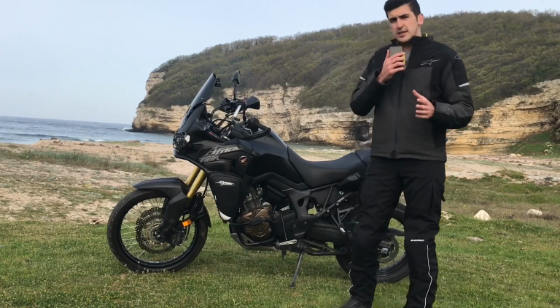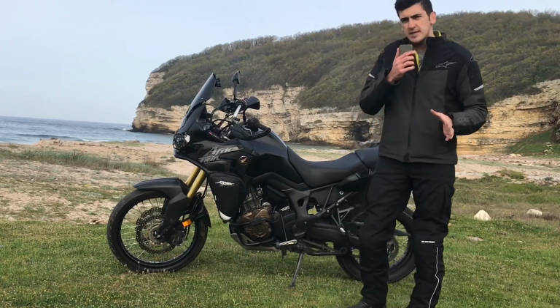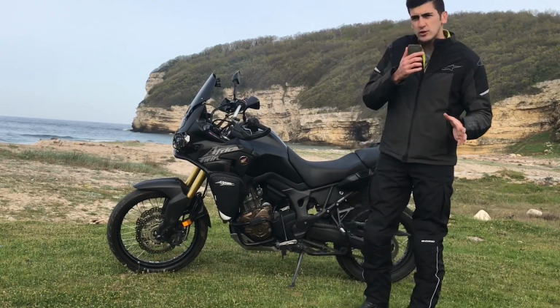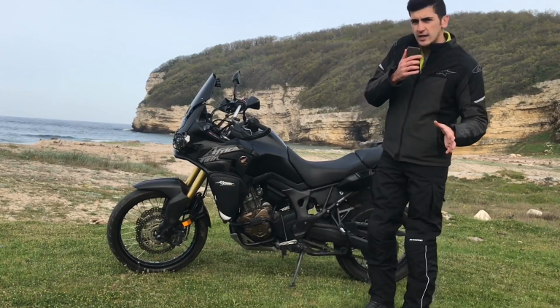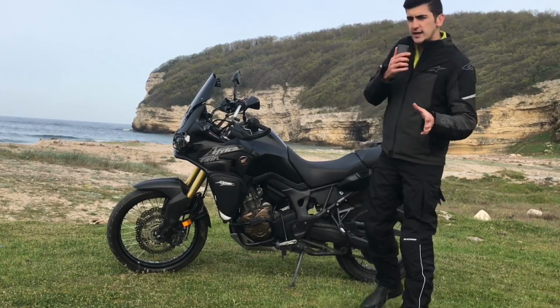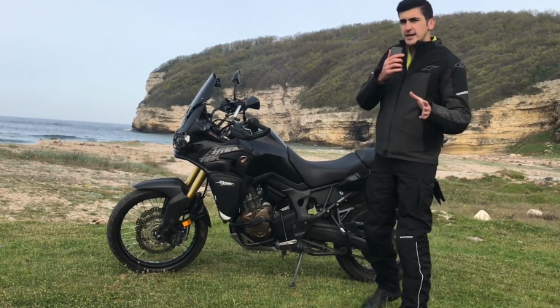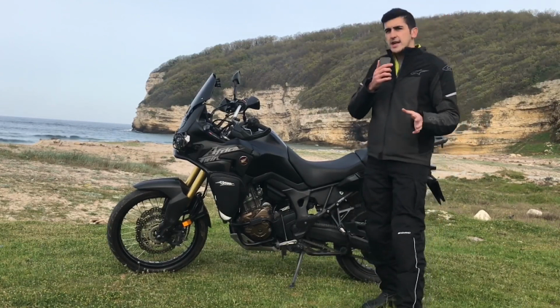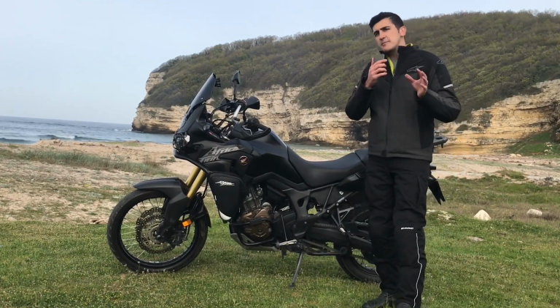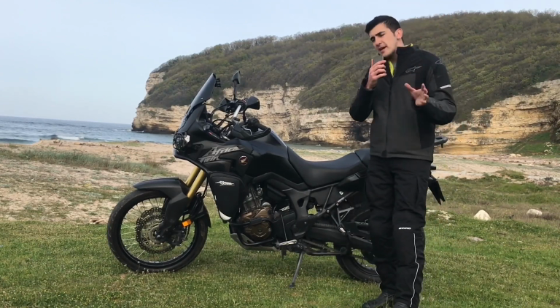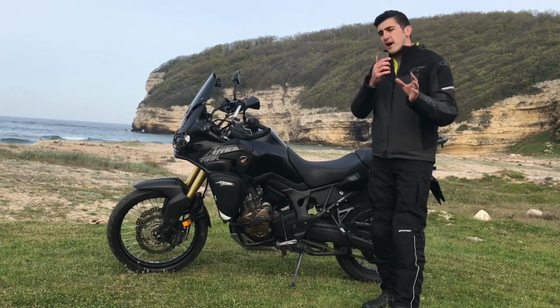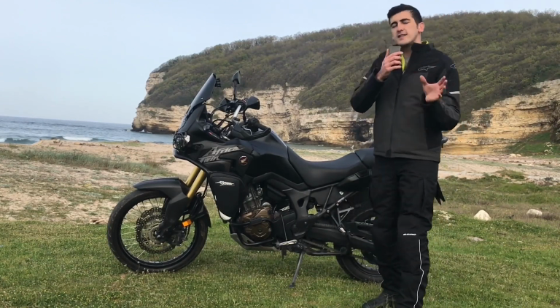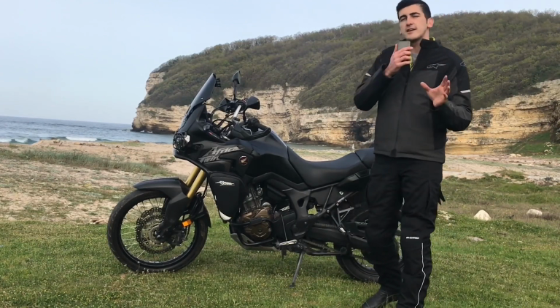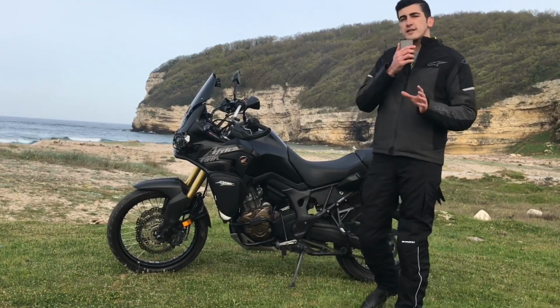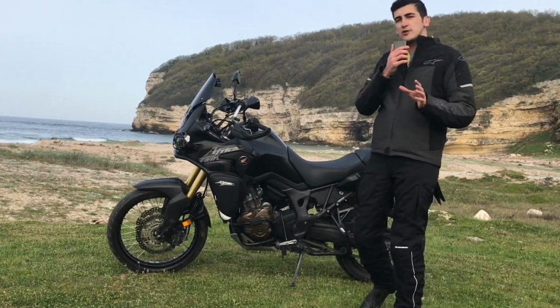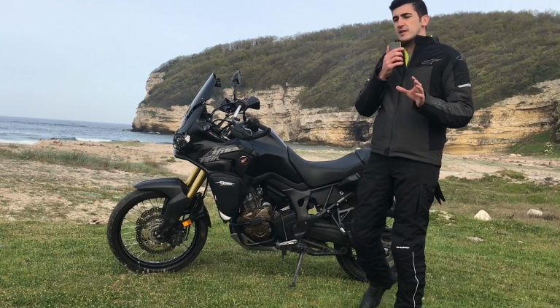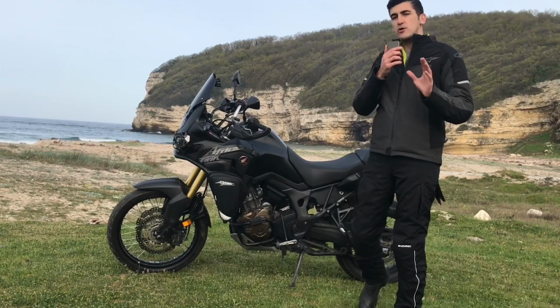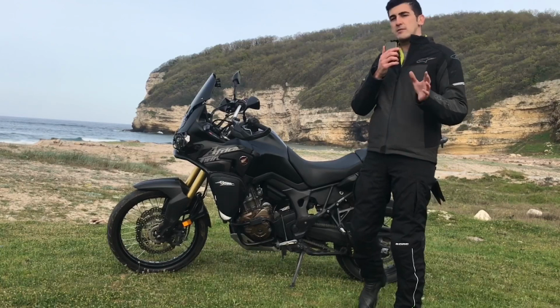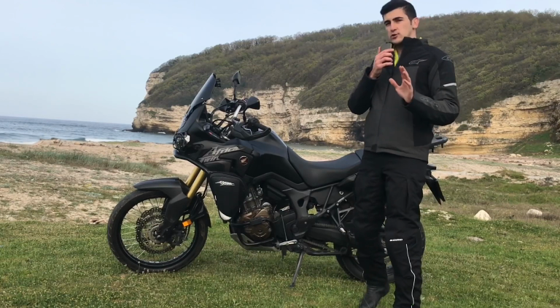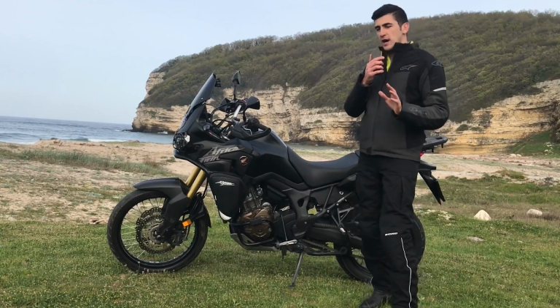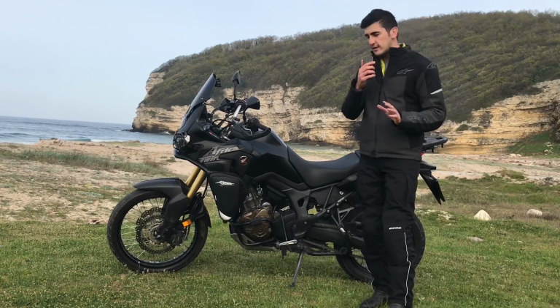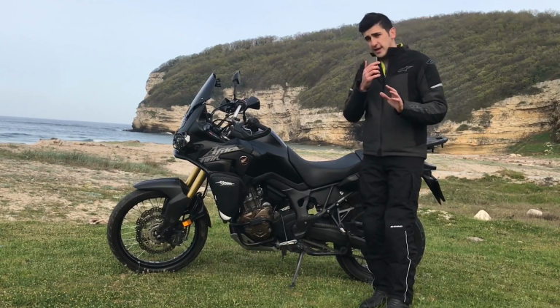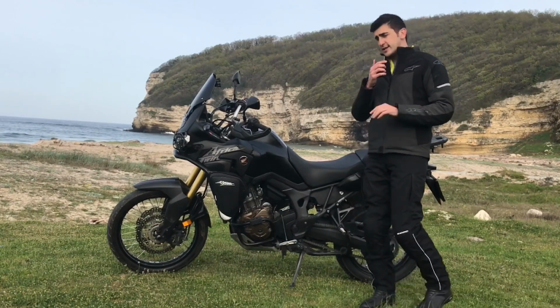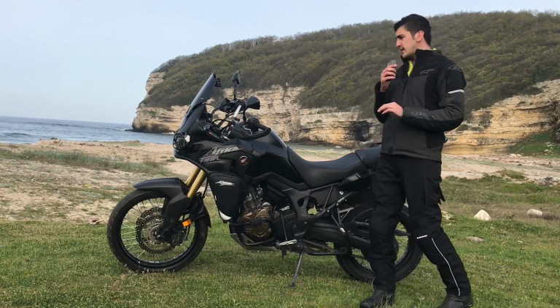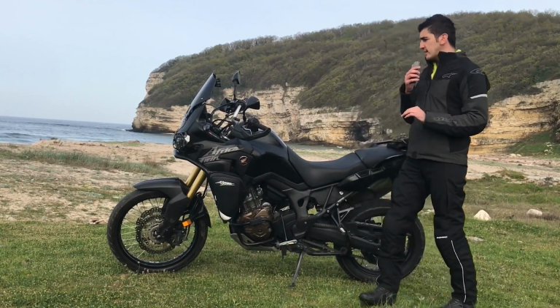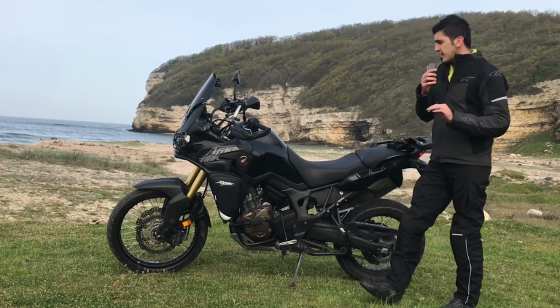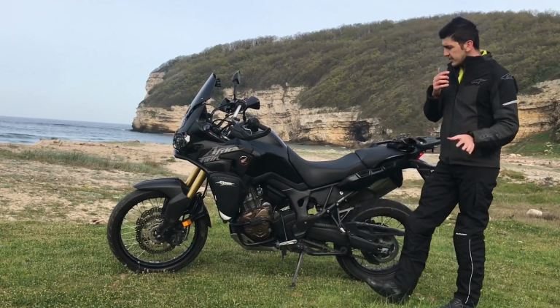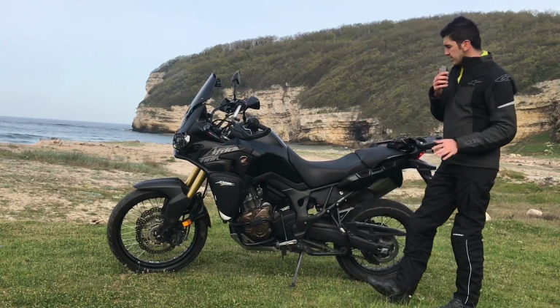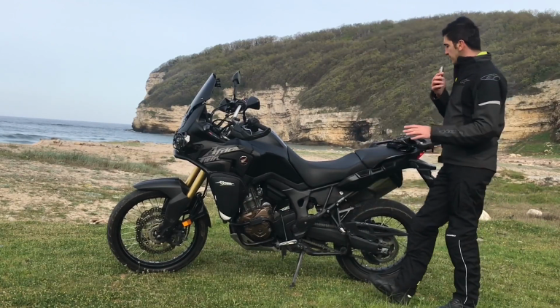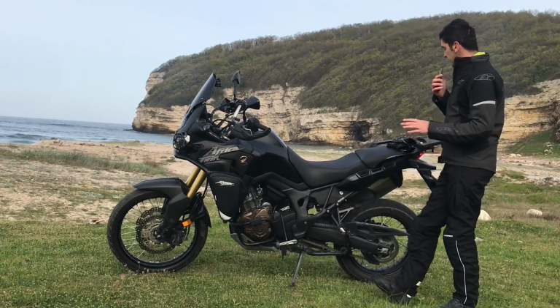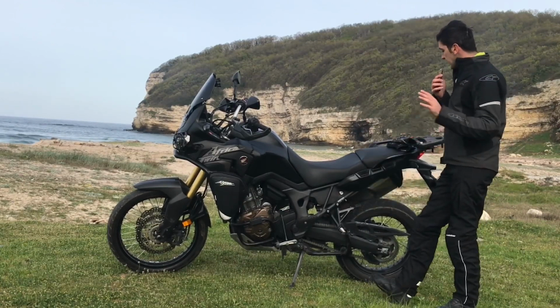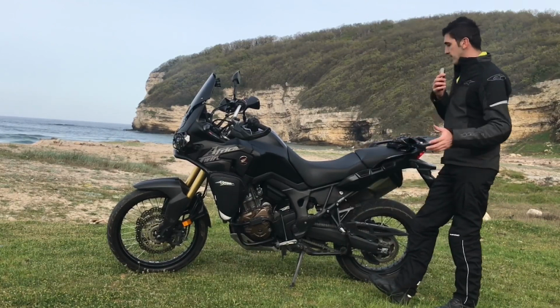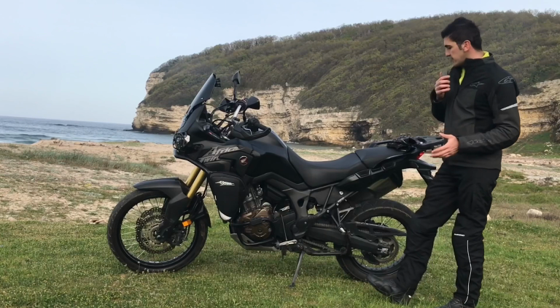Yakıt sarfiyatına gelecek olursak, yaklaşık şehir içinde 5 ile 6 litre arasında değişiyor. Ortalama 5.6 litre şehir içi yakıt sarfiyatı var.